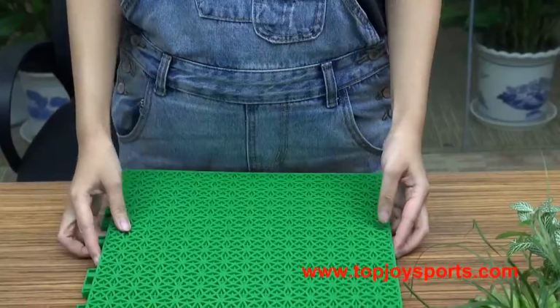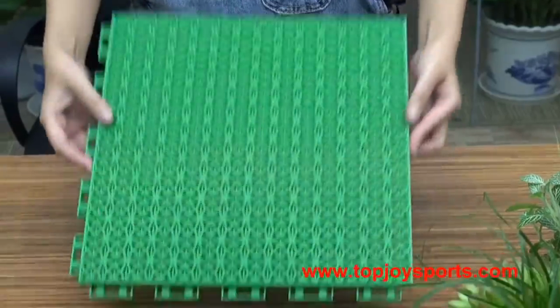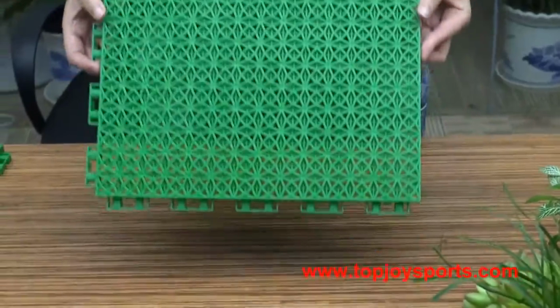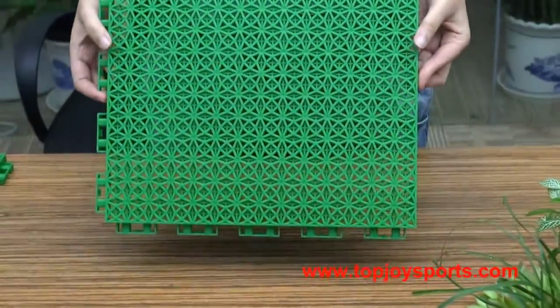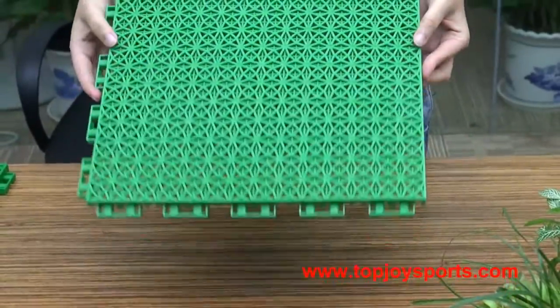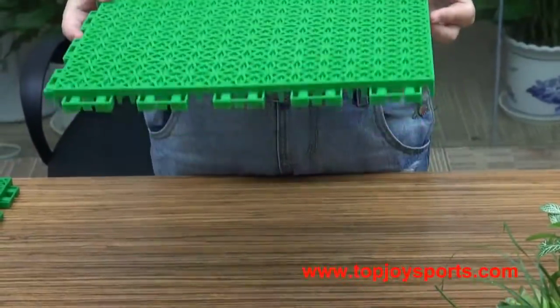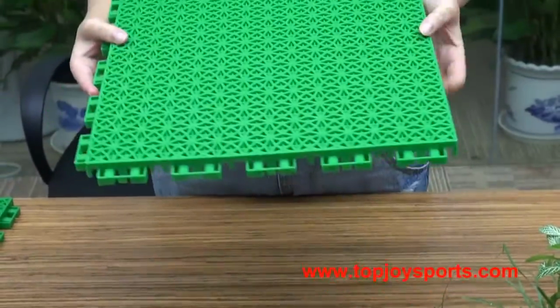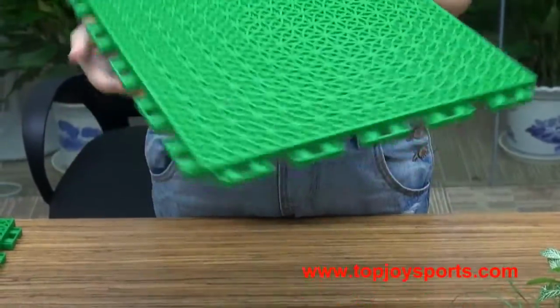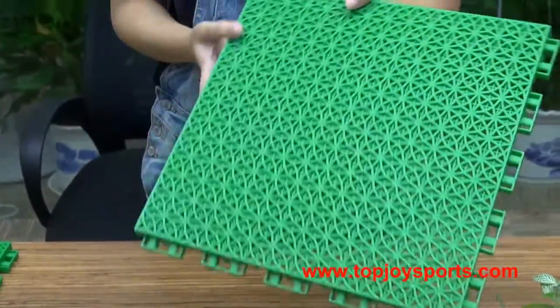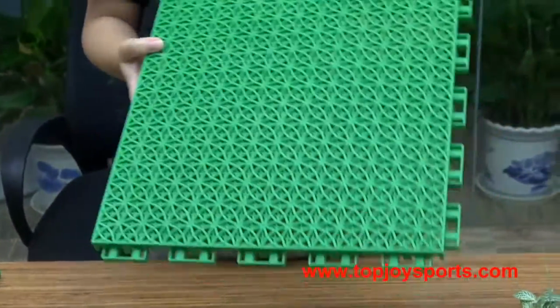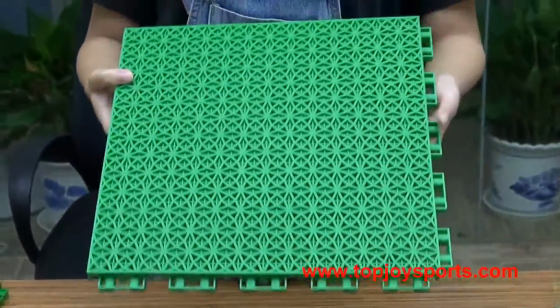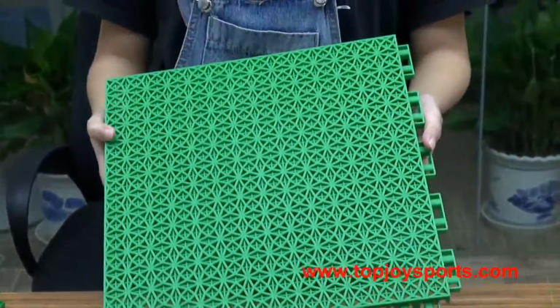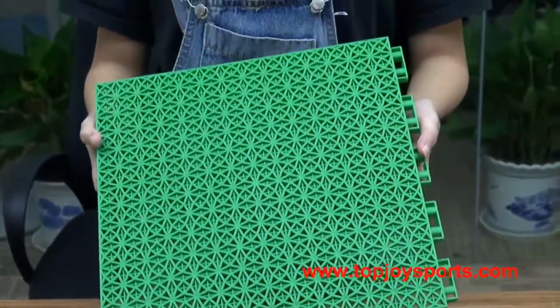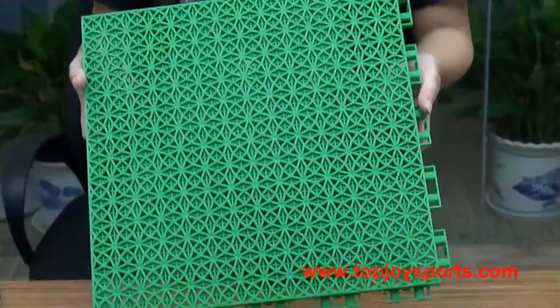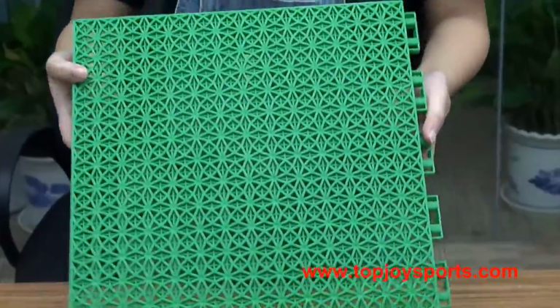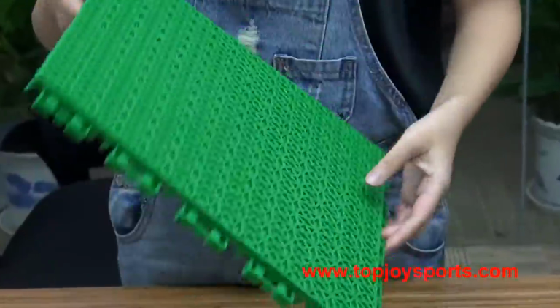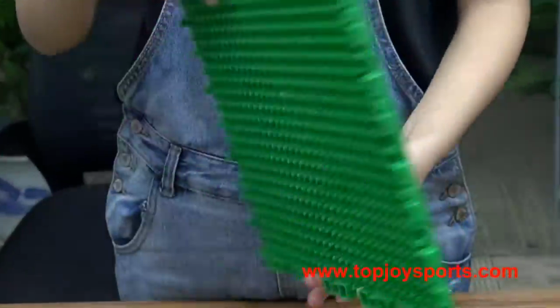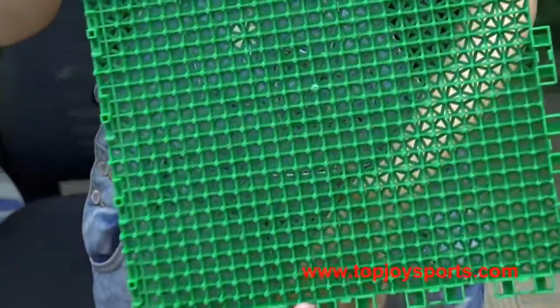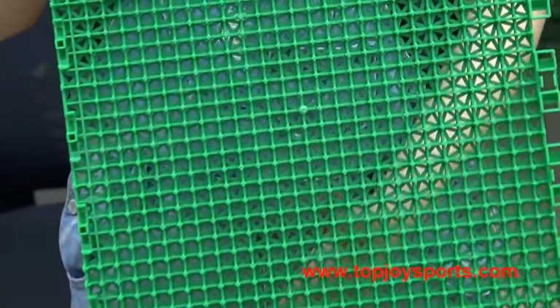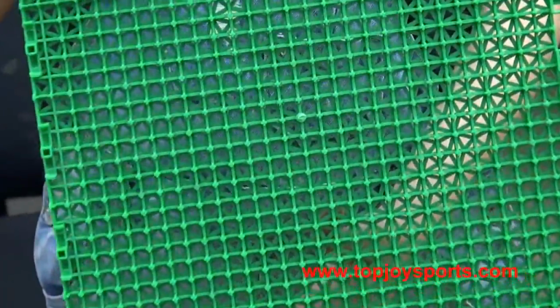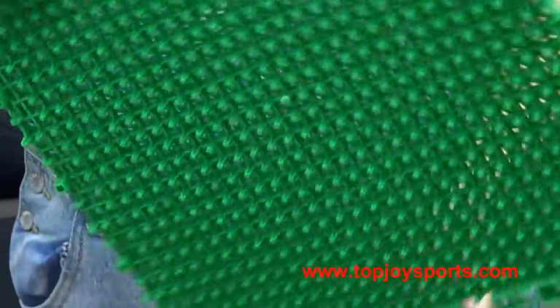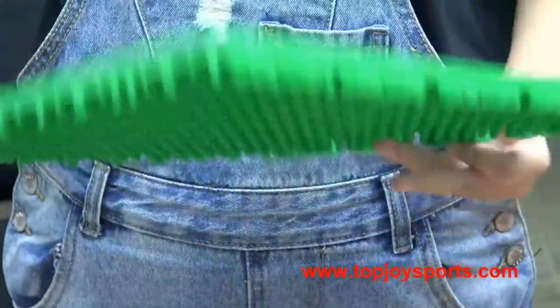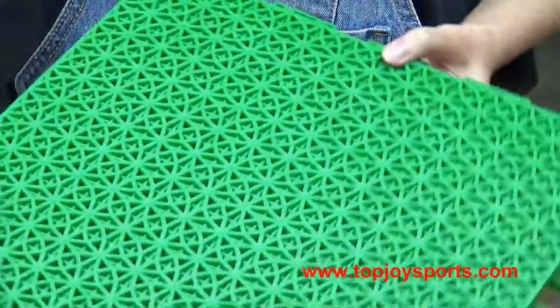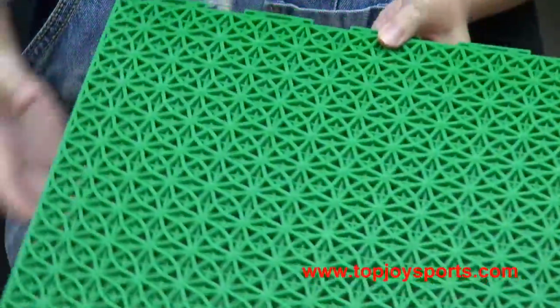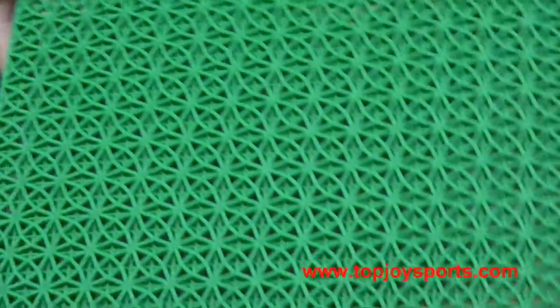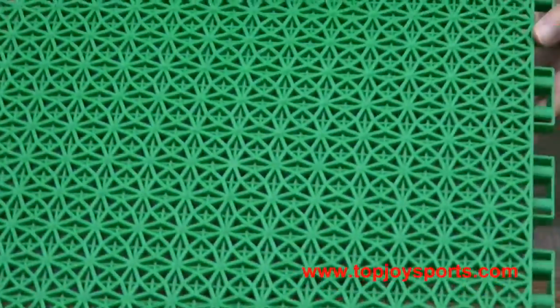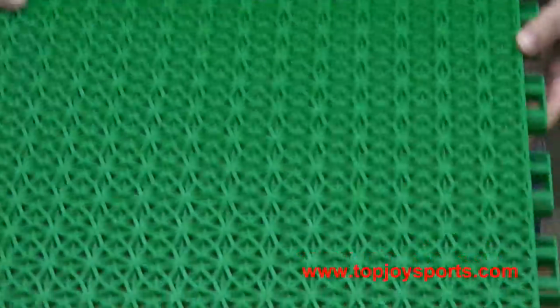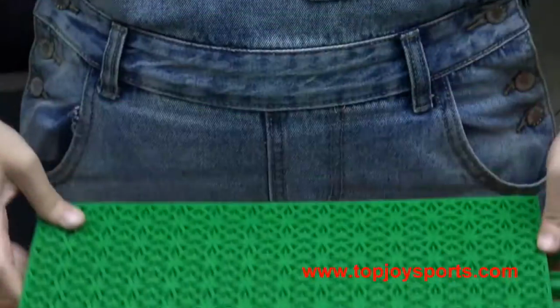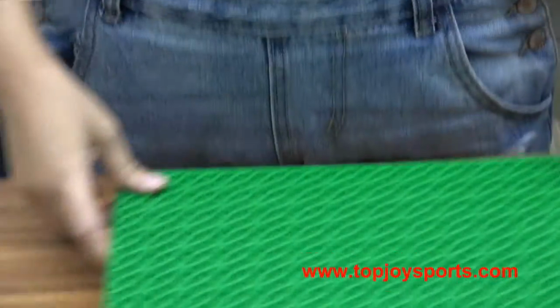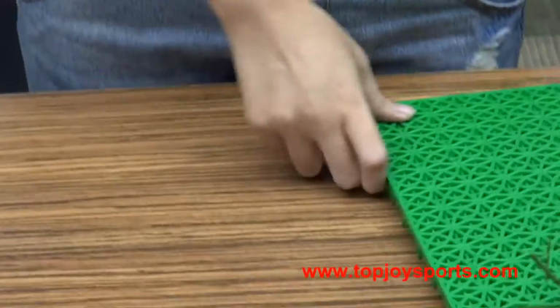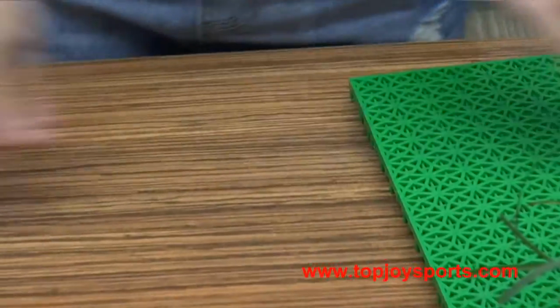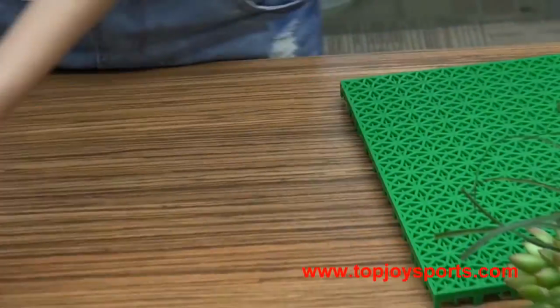Today we will introduce a new pattern: interlocking tiles, double layer, hologeniety design, suited for outdoor sportswear. Now let's see its specifics.